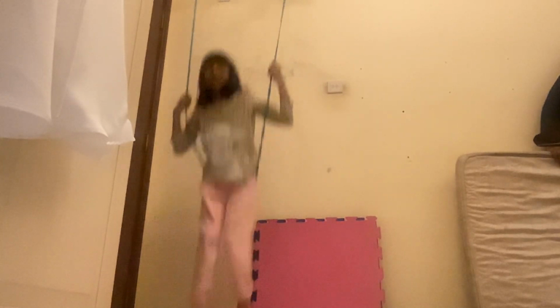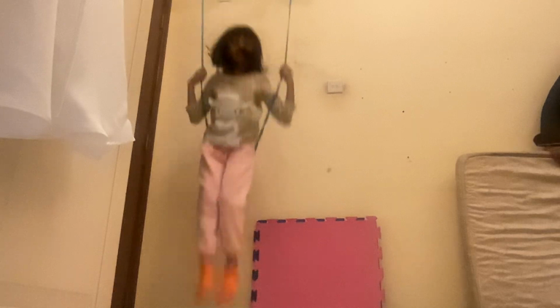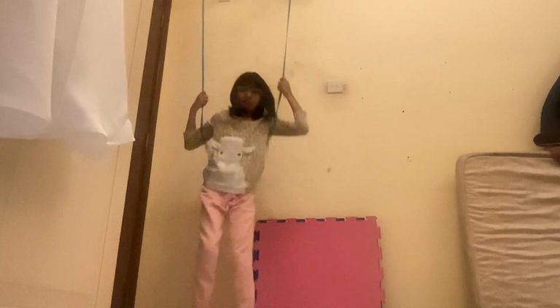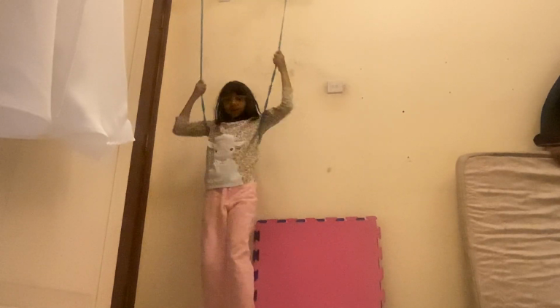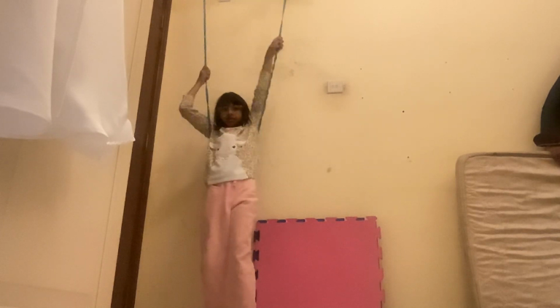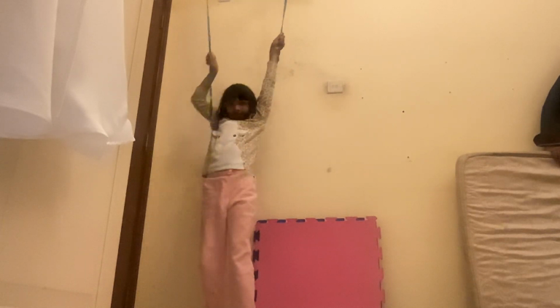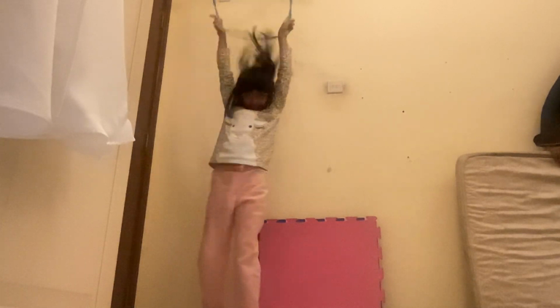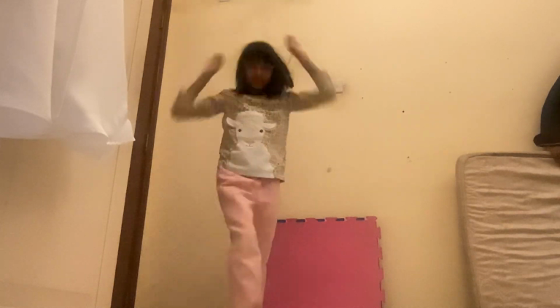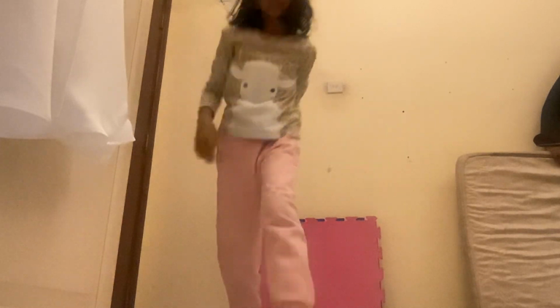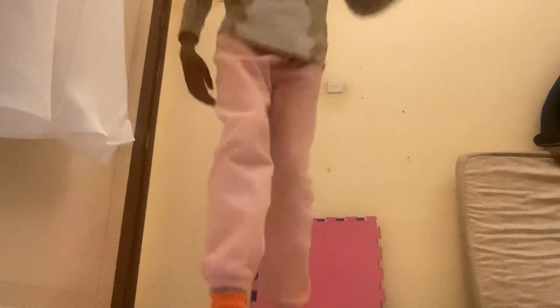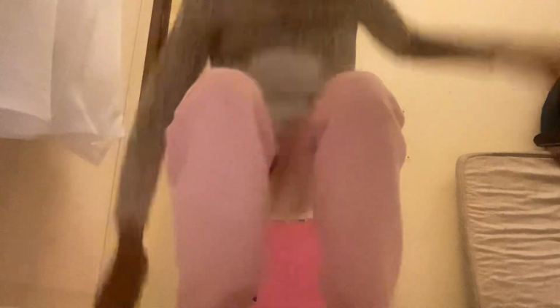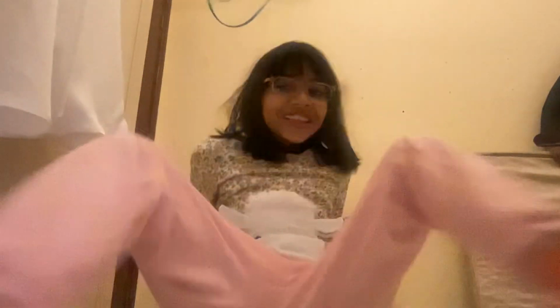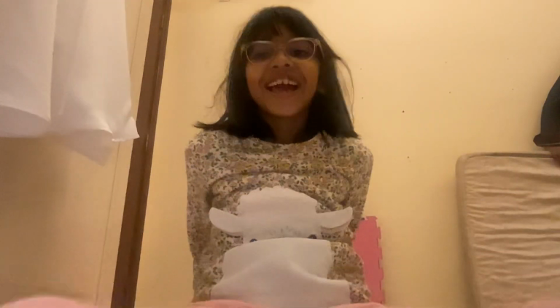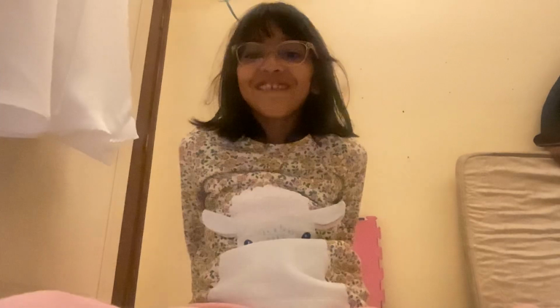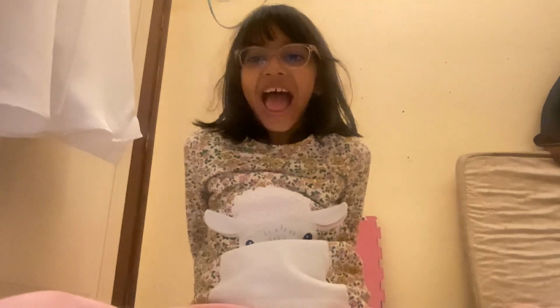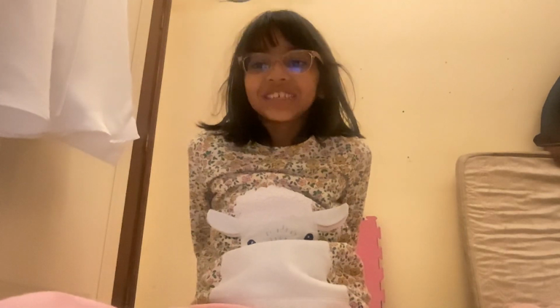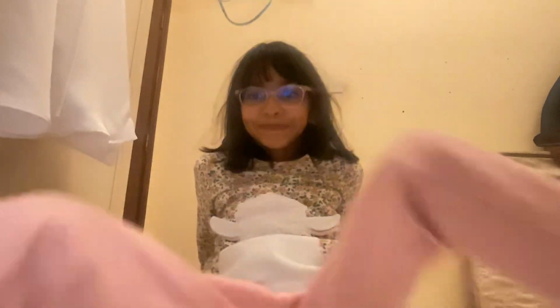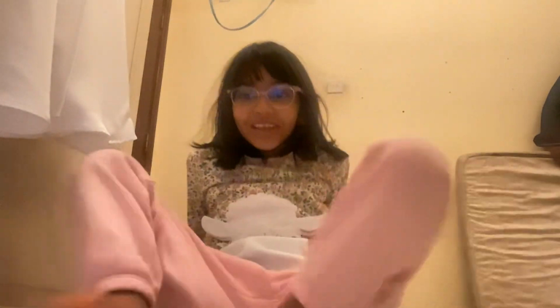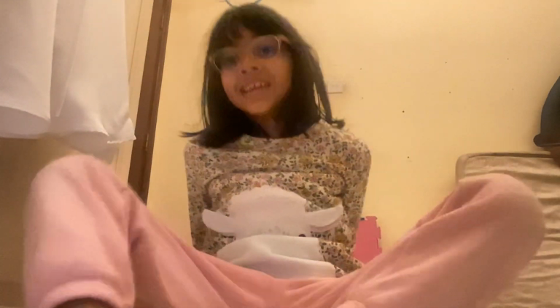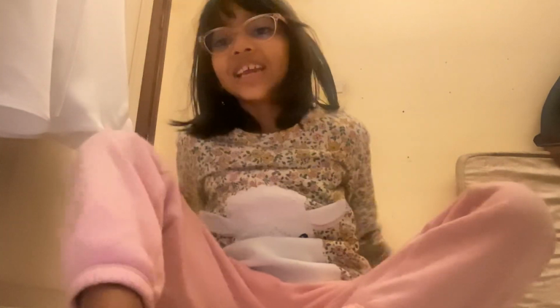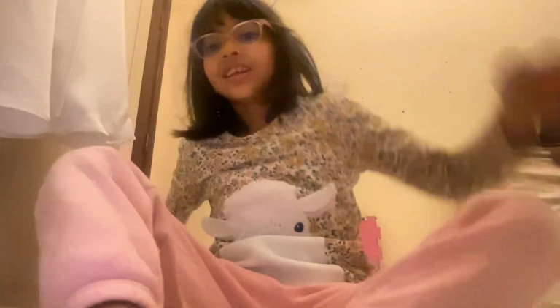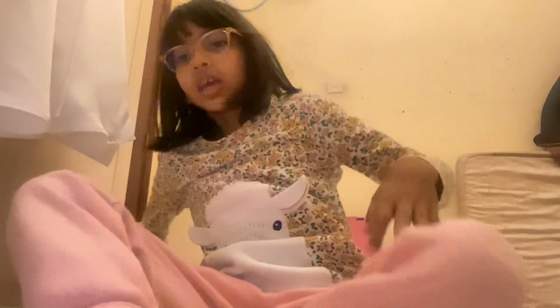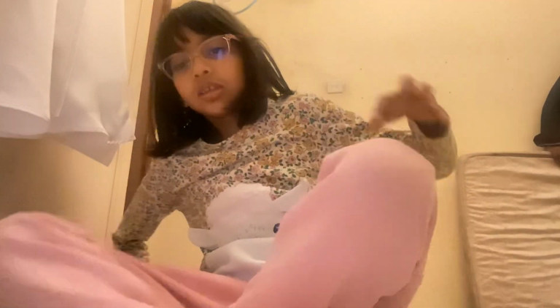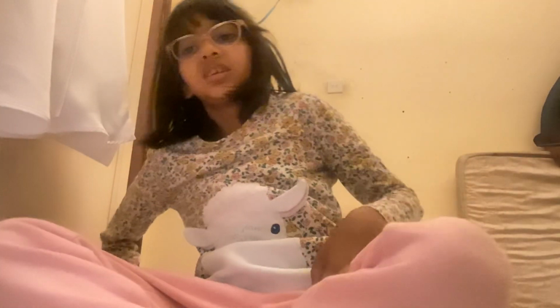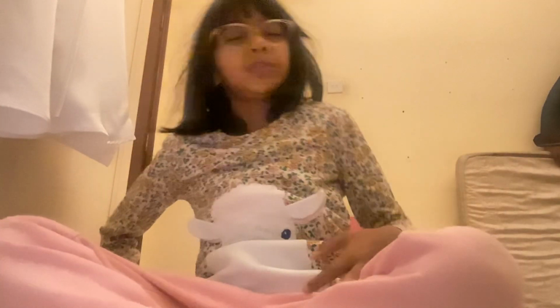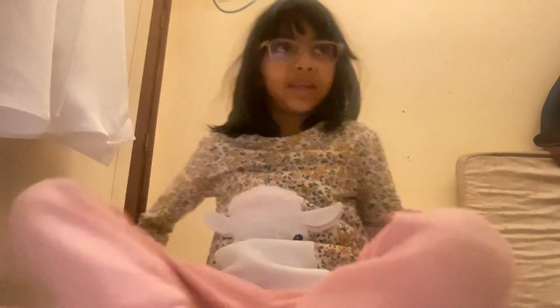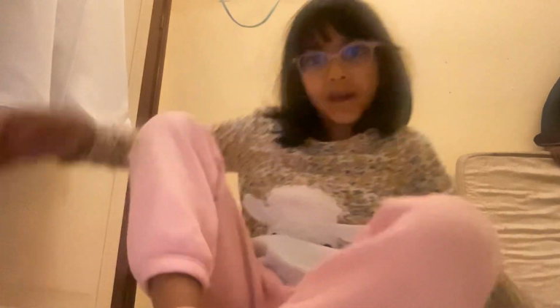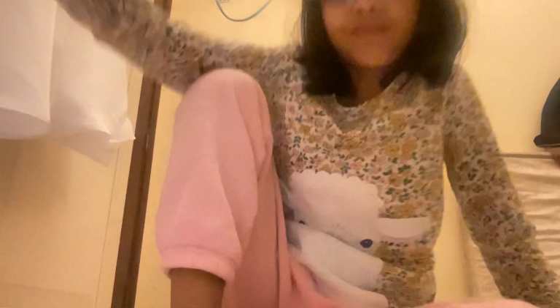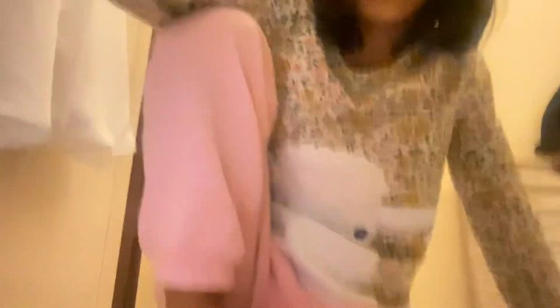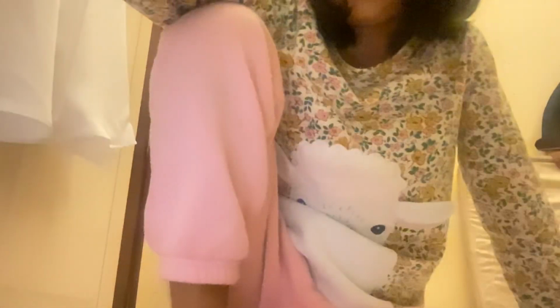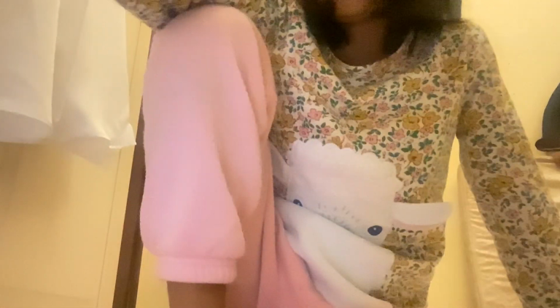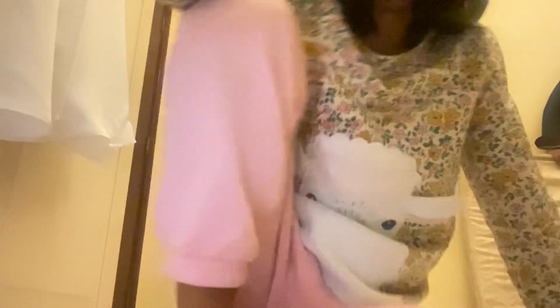This is so much fun! Let you sit and relax — I'm gonna show you my bedroom. I have a bunk bed, I'll show you.